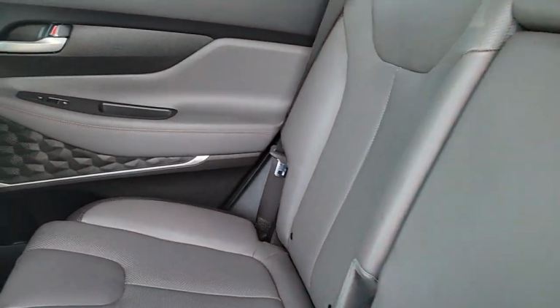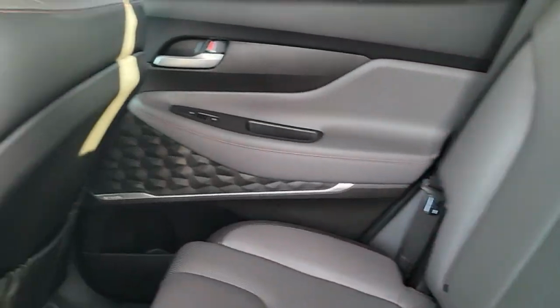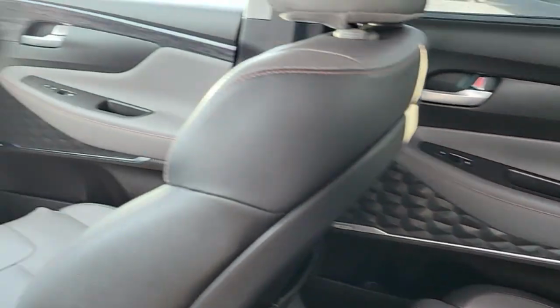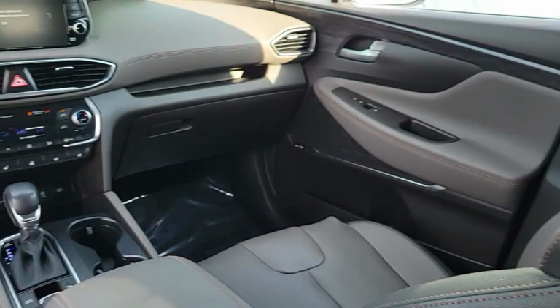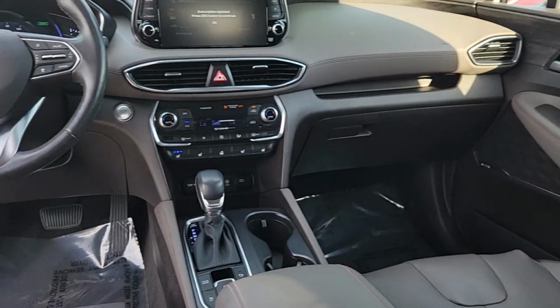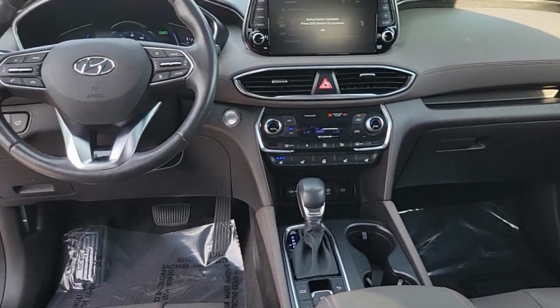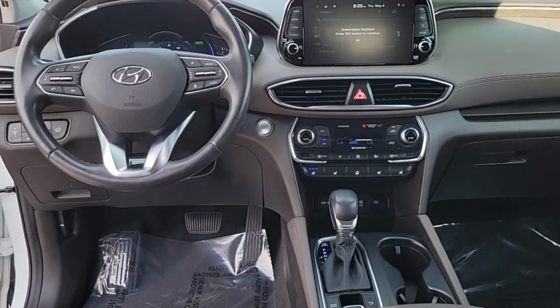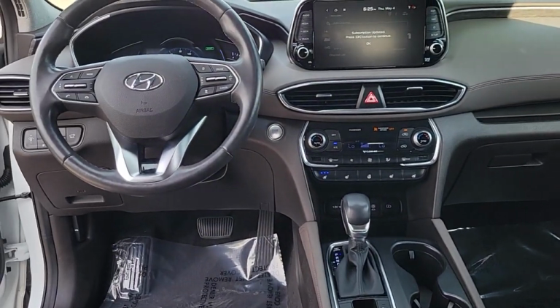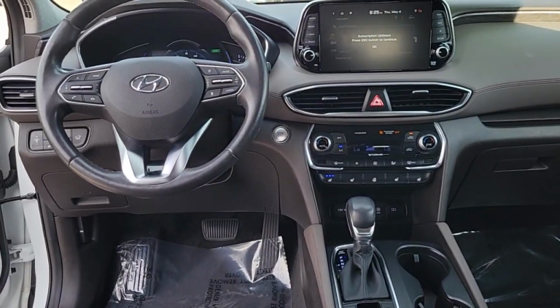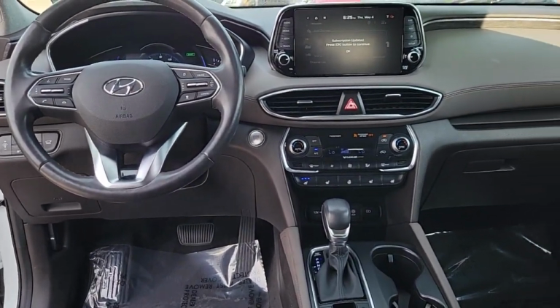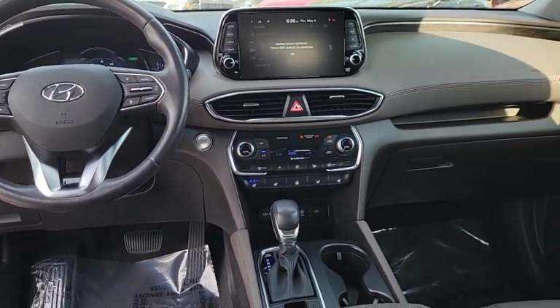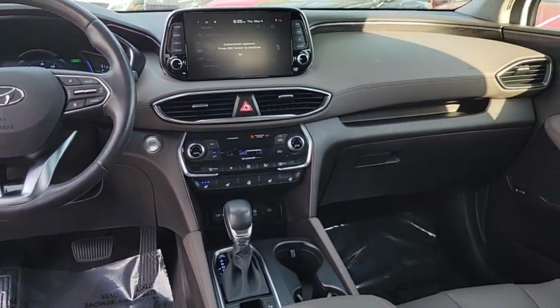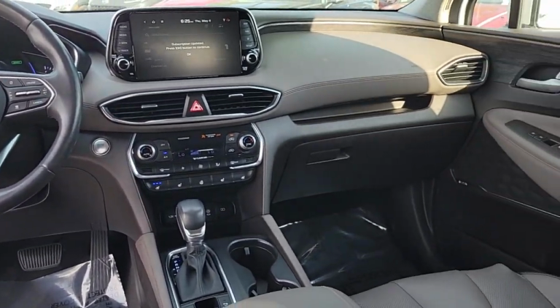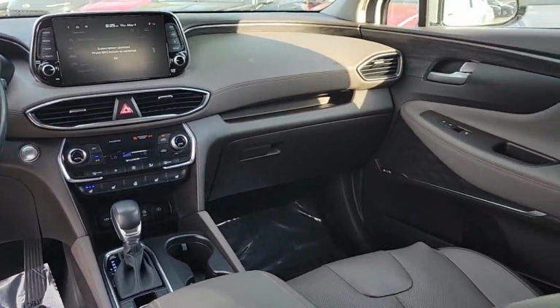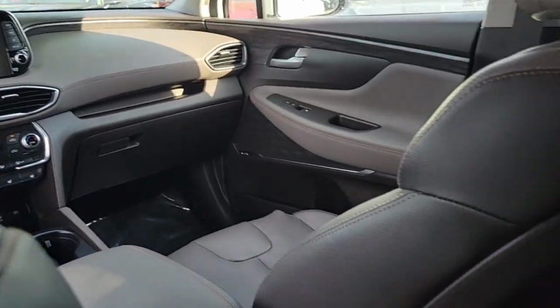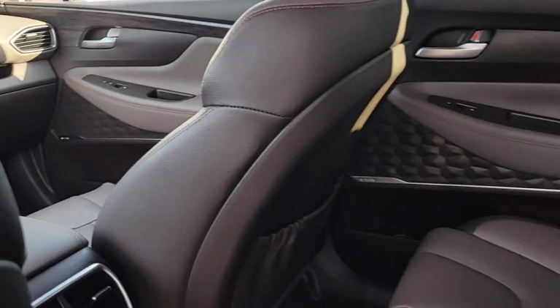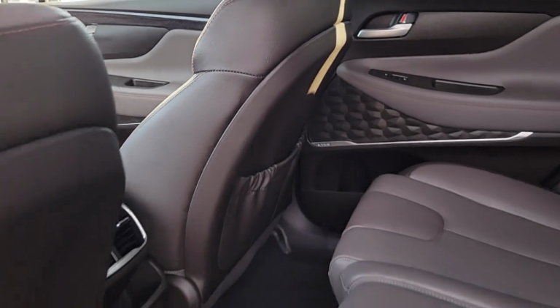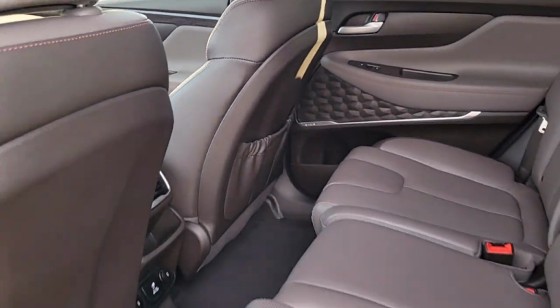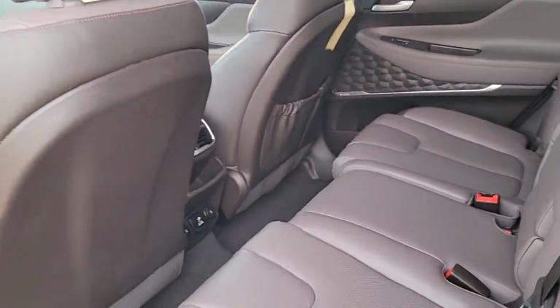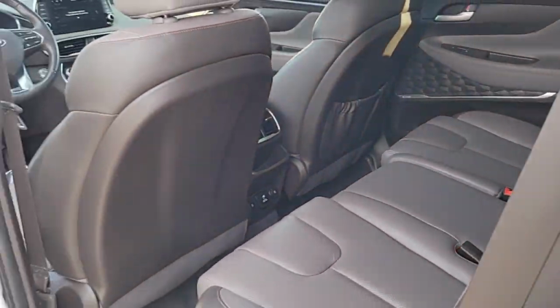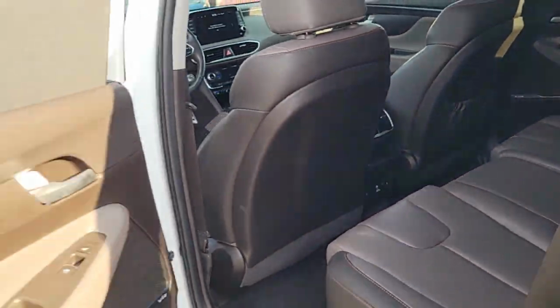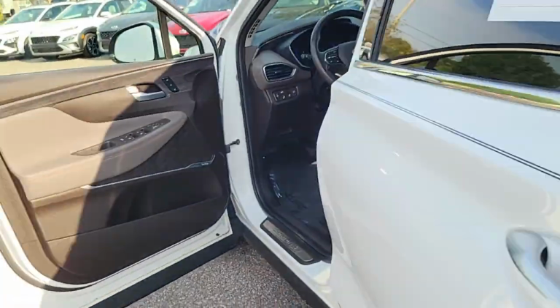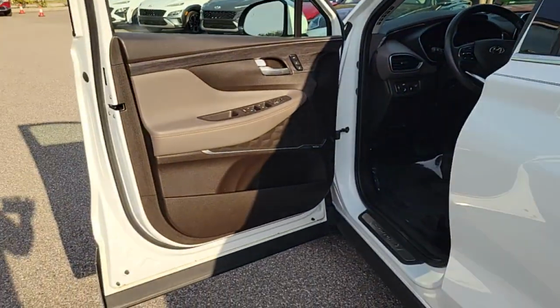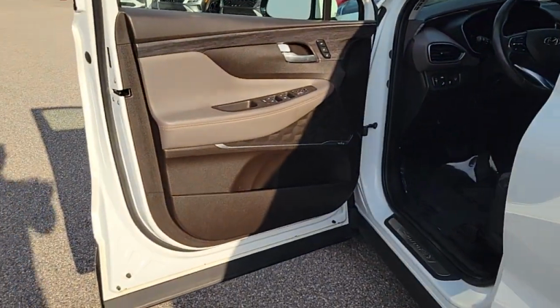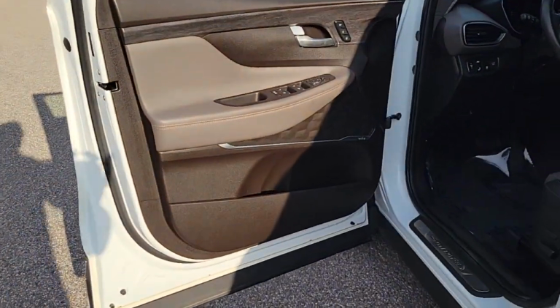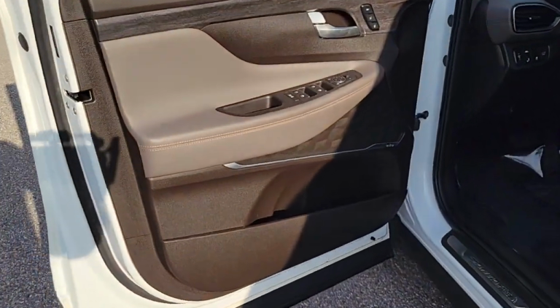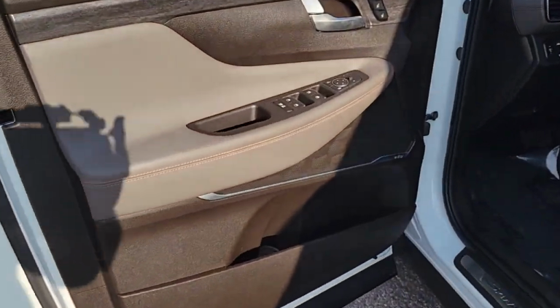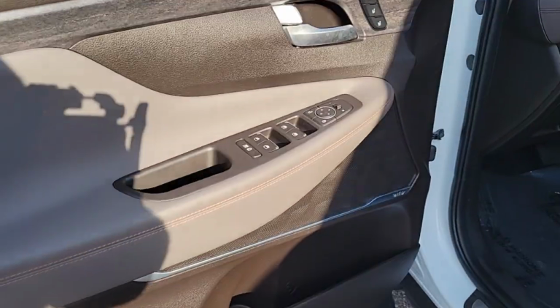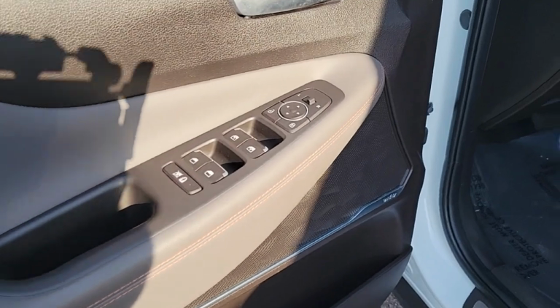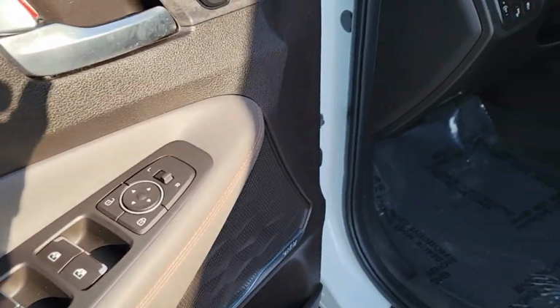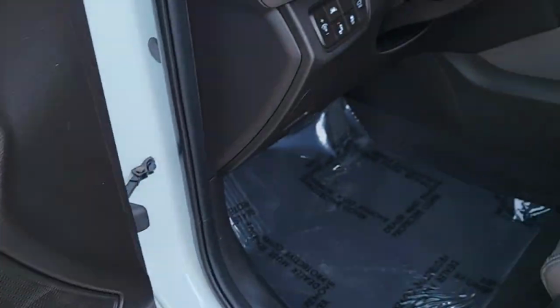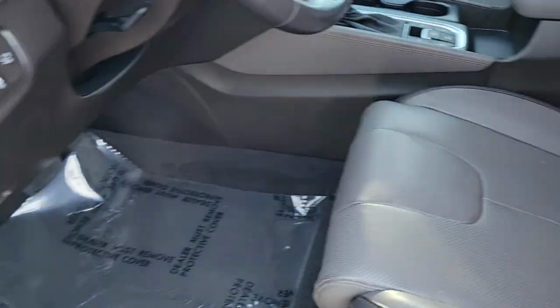Heated steering wheel, heated and/or cooled front seats, head-up display, Apple CarPlay and/or Android Auto, navigation system, keyless entry, moonroof, satellite radio, fog lamps, and power liftgate.